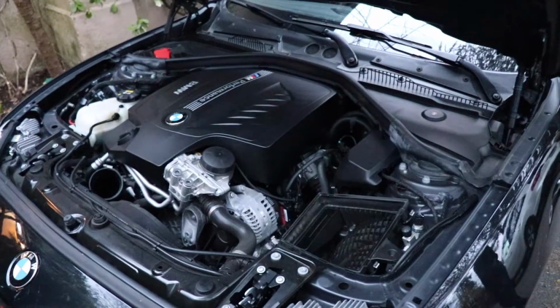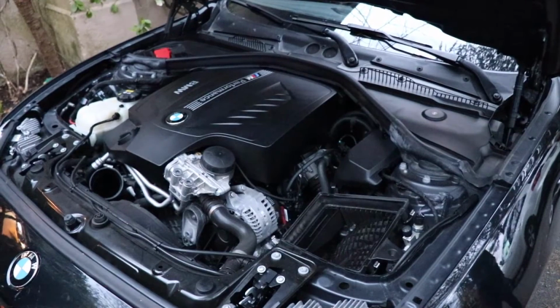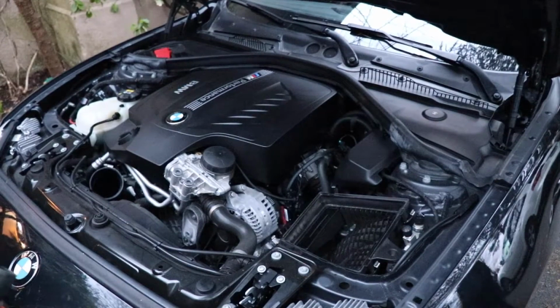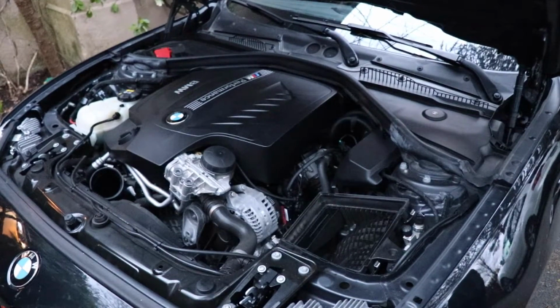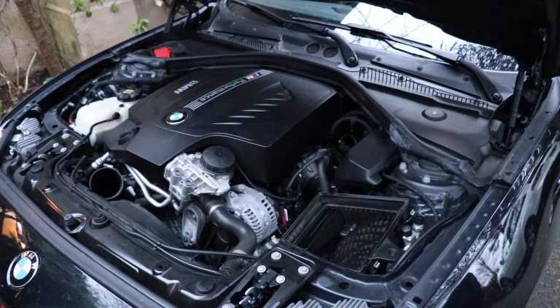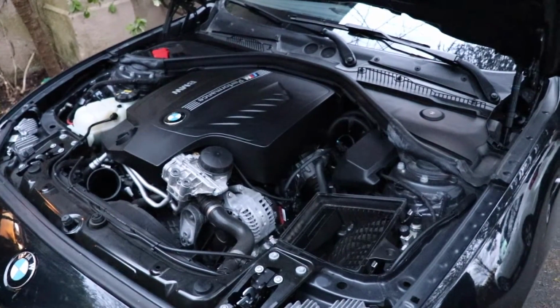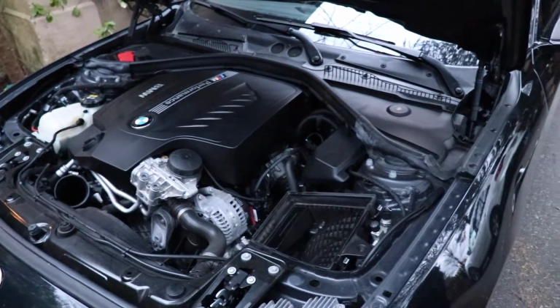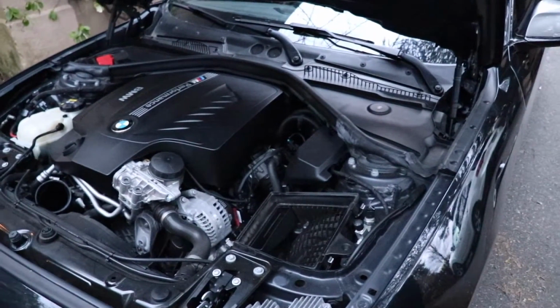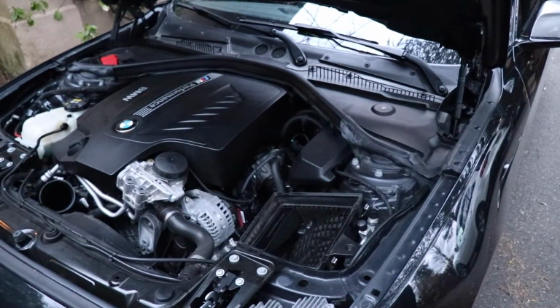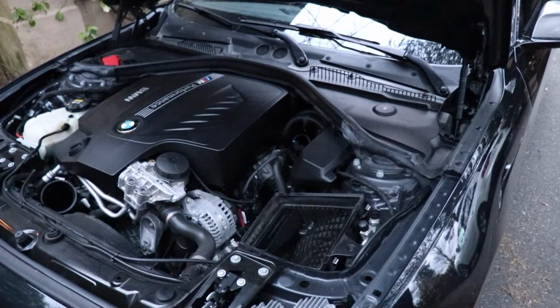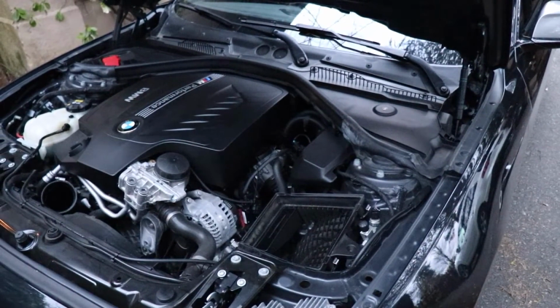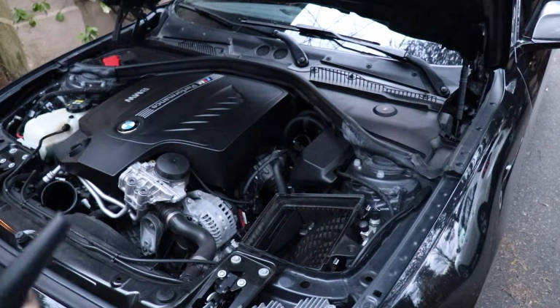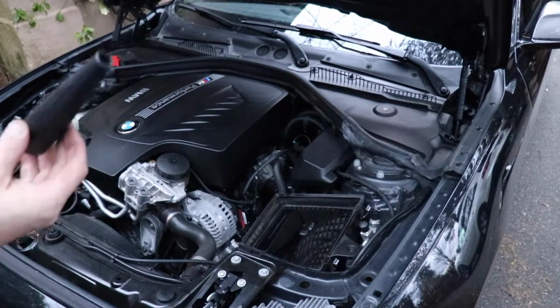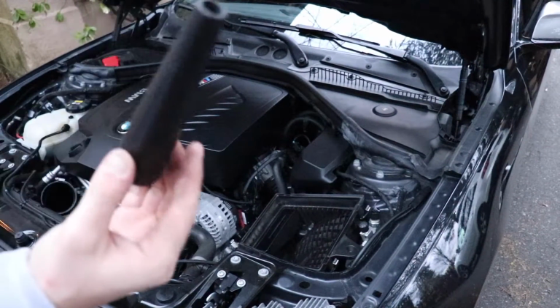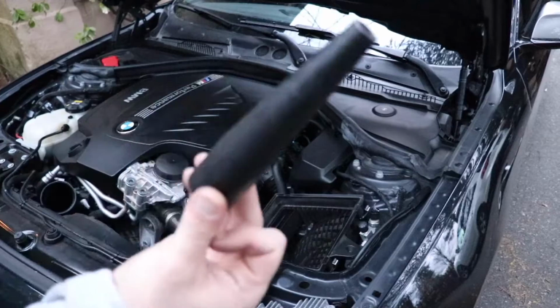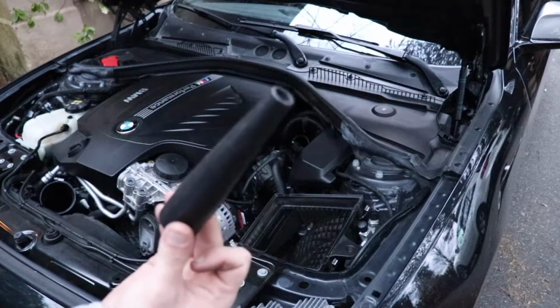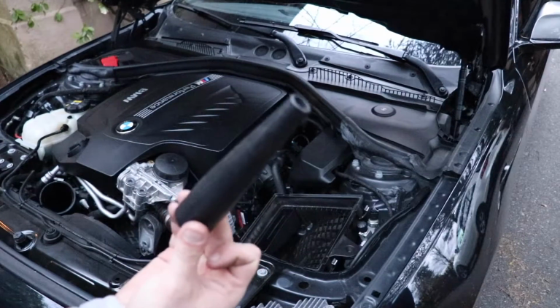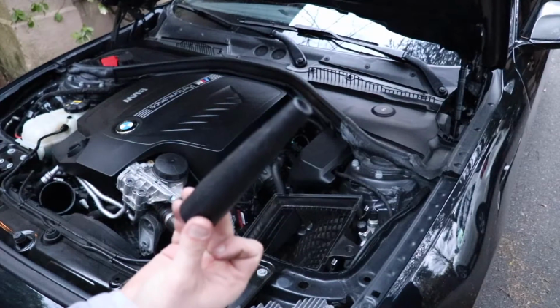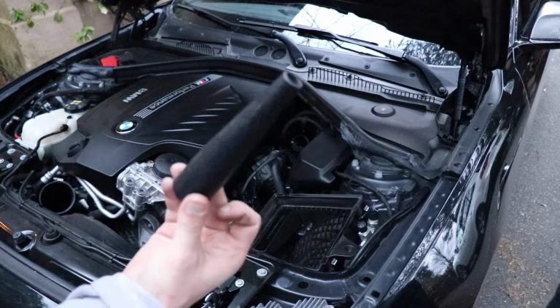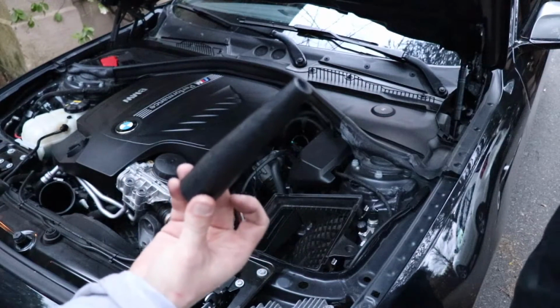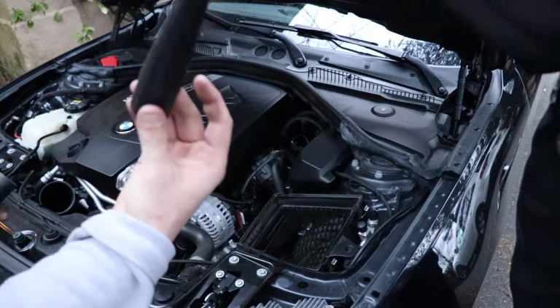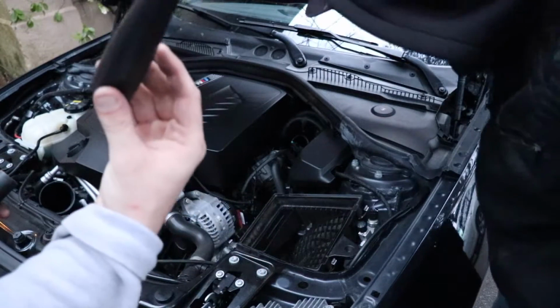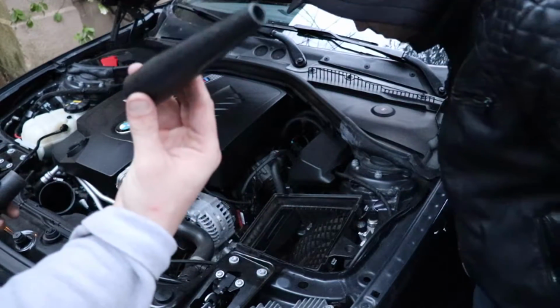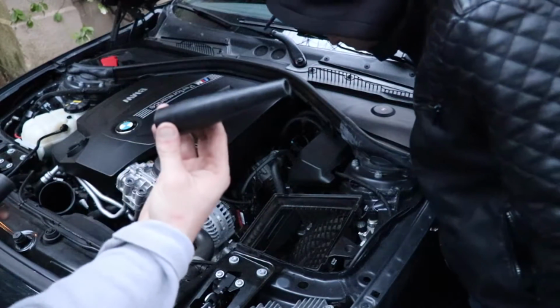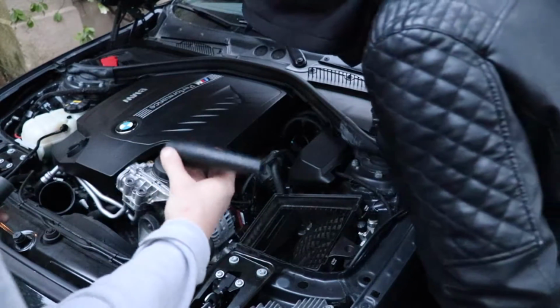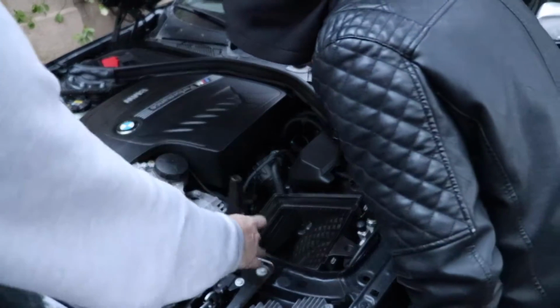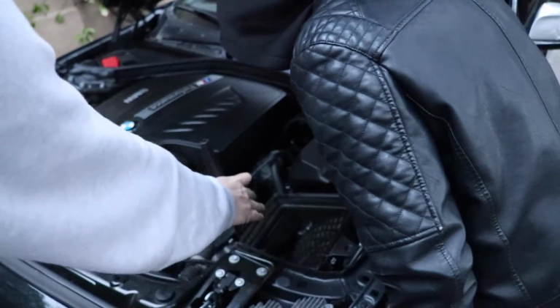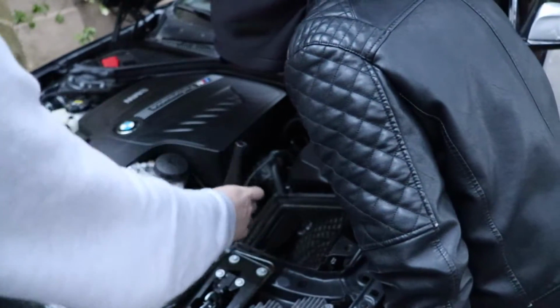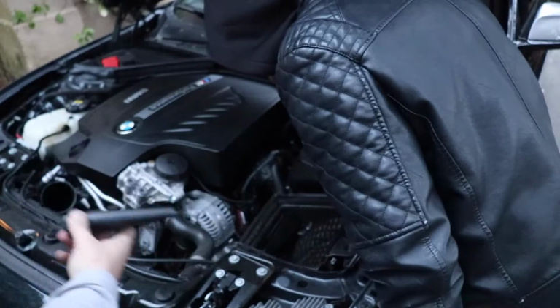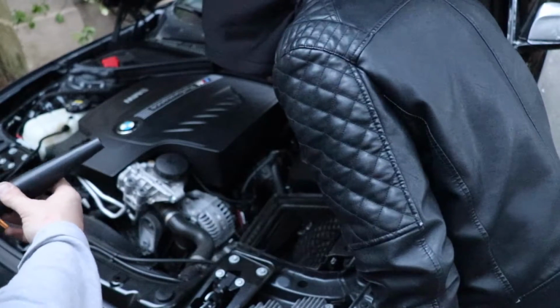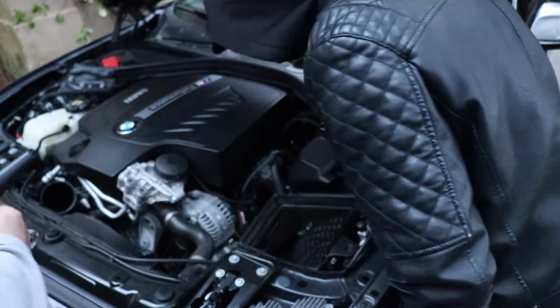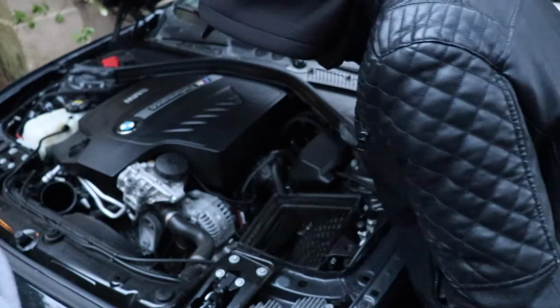We're almost done with the vacuuming part. We're just going to use this tip now to get all the fine little debris out that we couldn't get with the other tip.